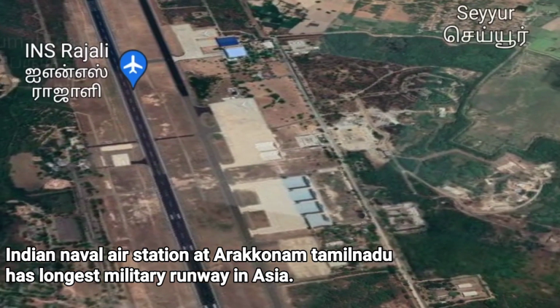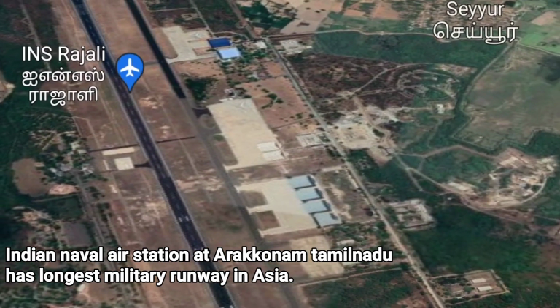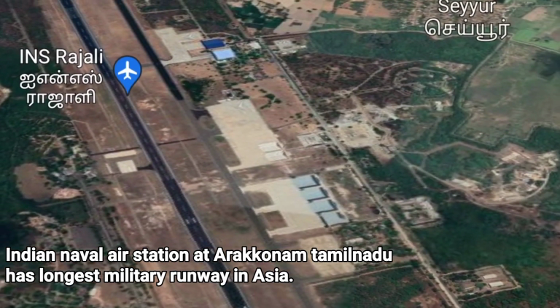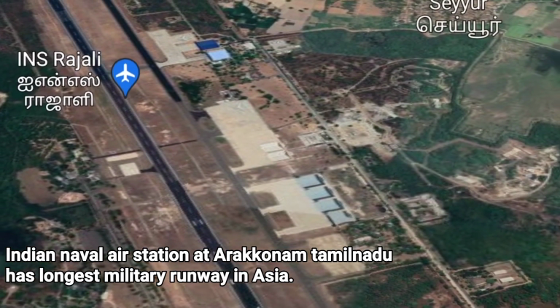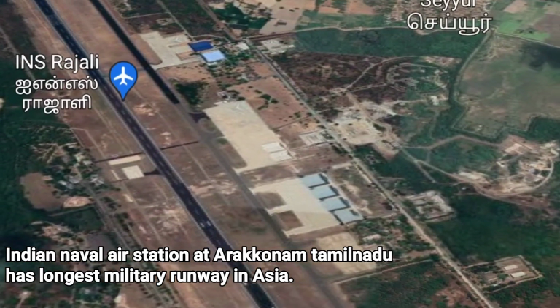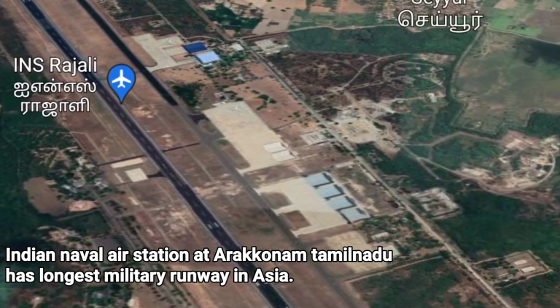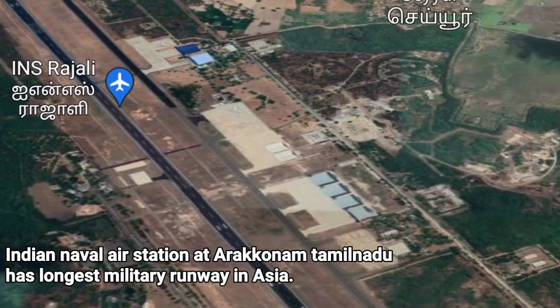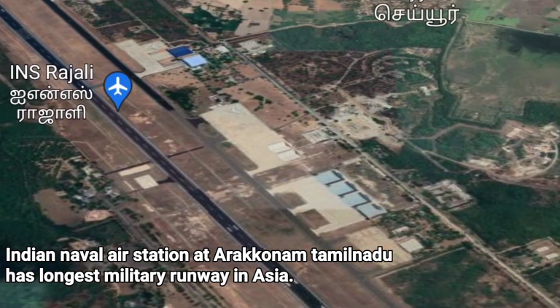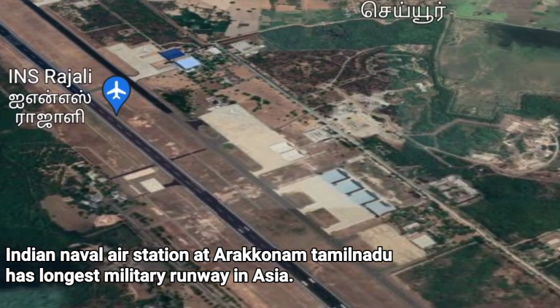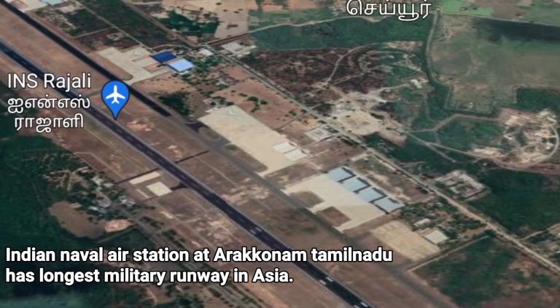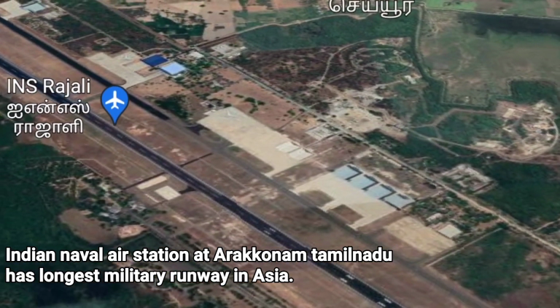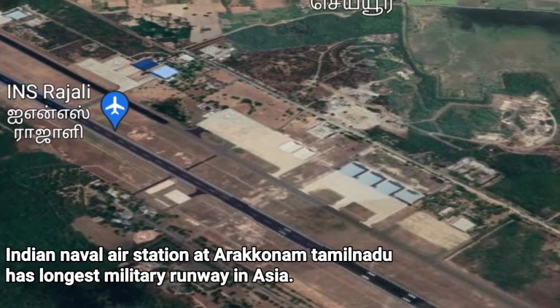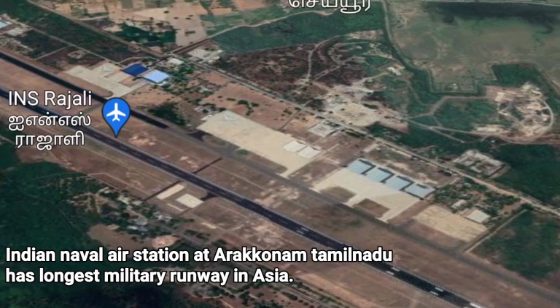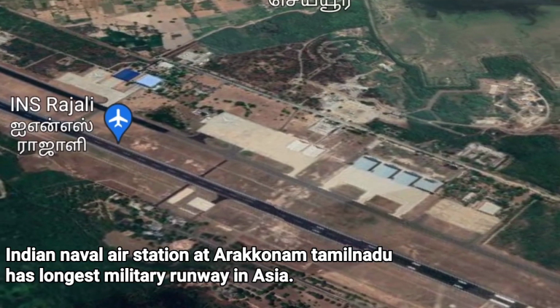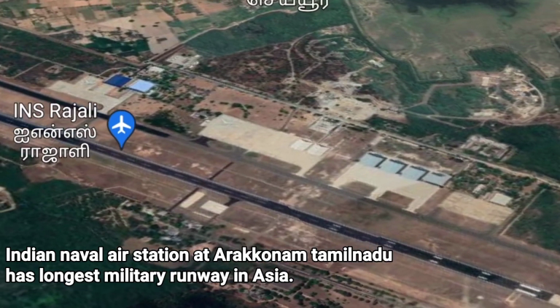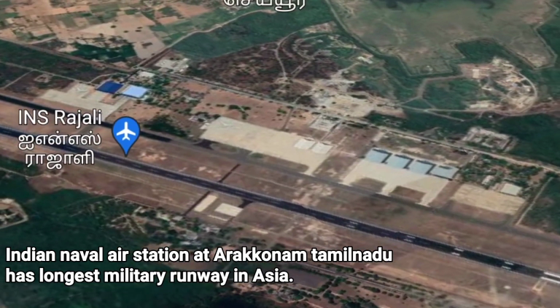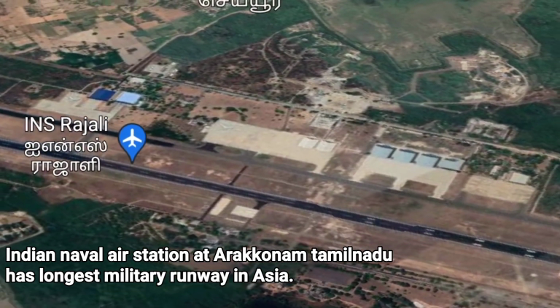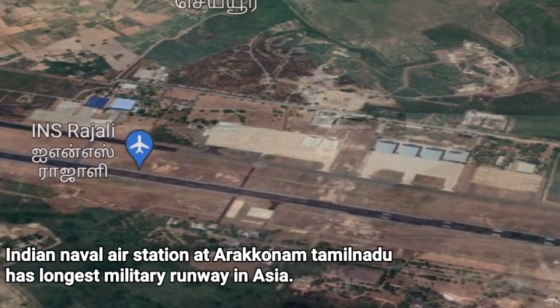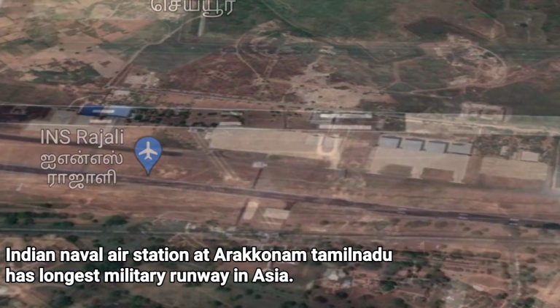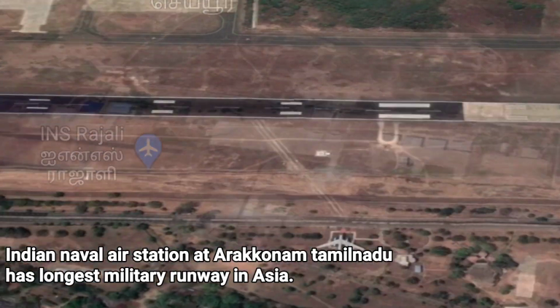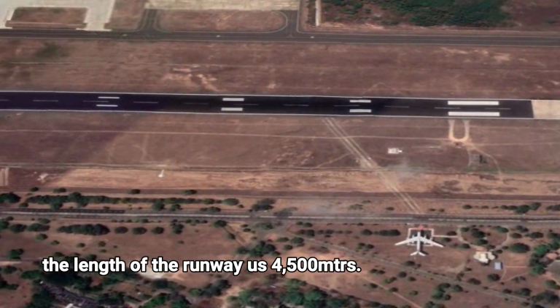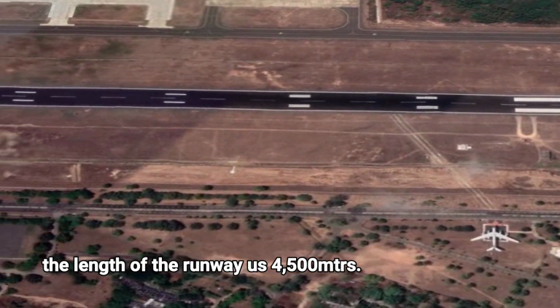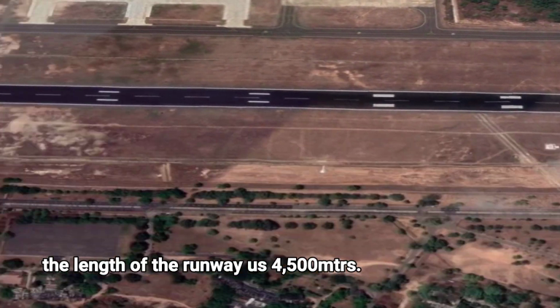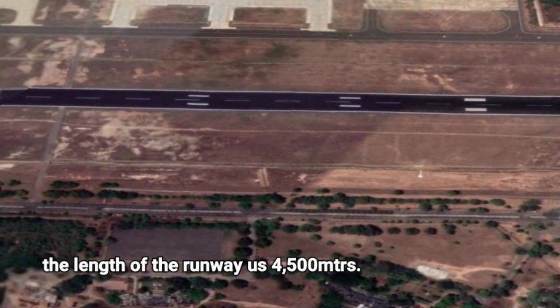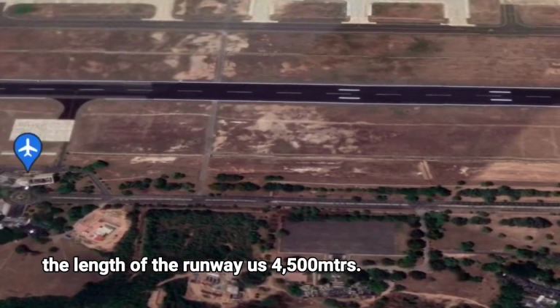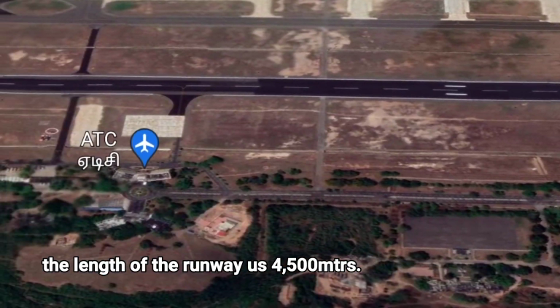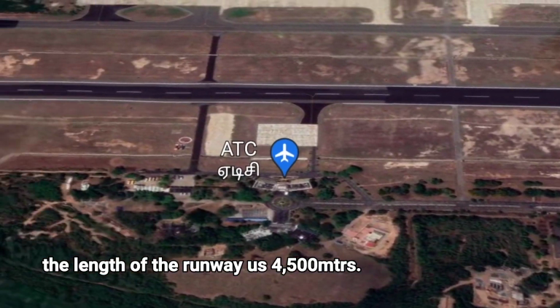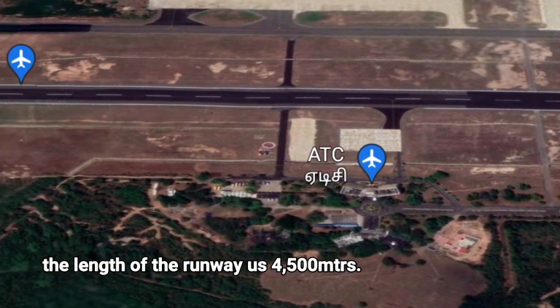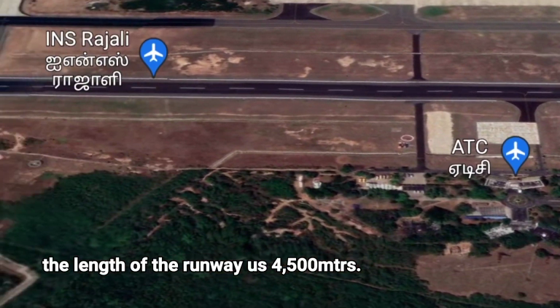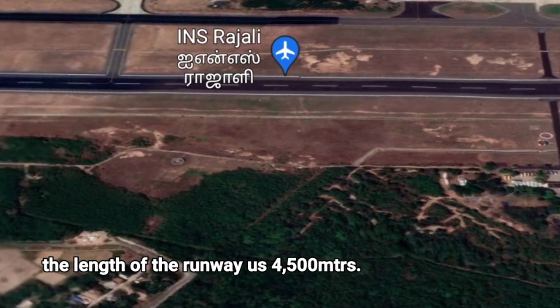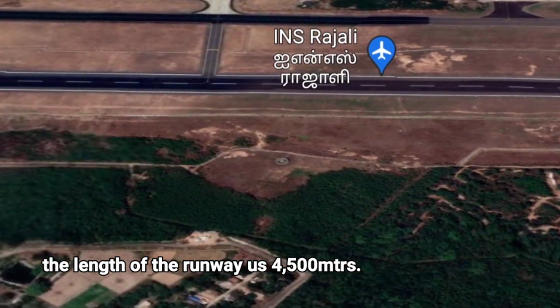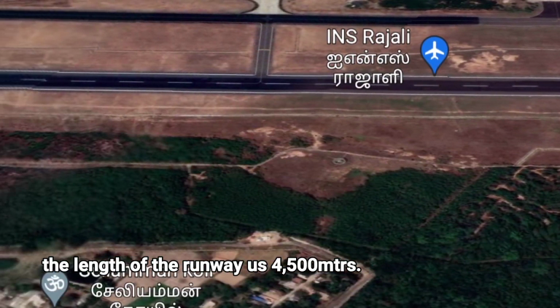Indian Naval Air Station Arakhanam in Tamil Nadu has the longest military runway in Asia, with a runway length of 4,500 meters.